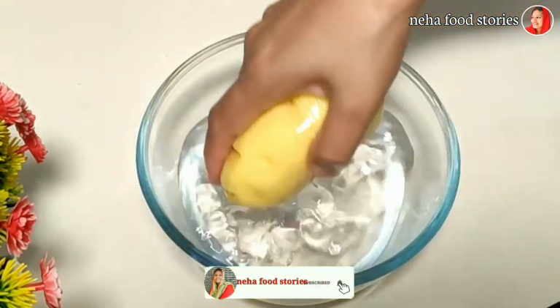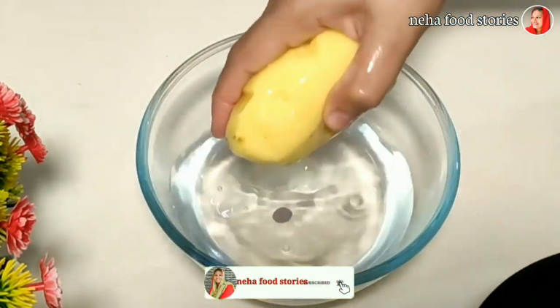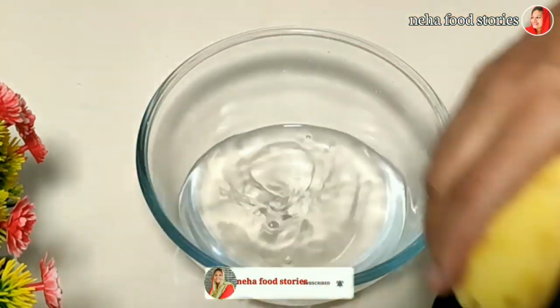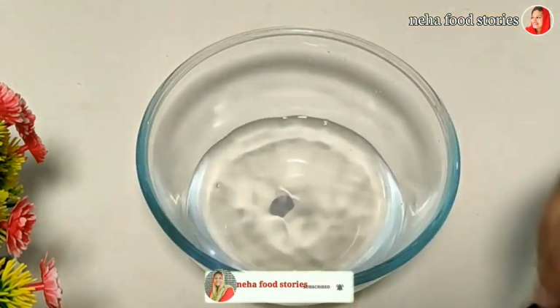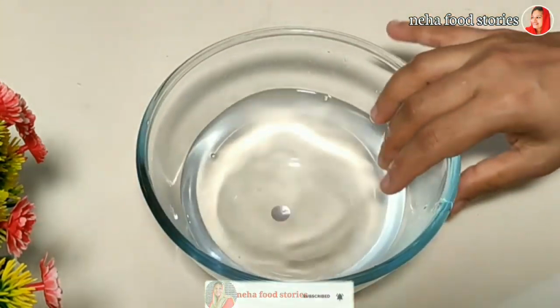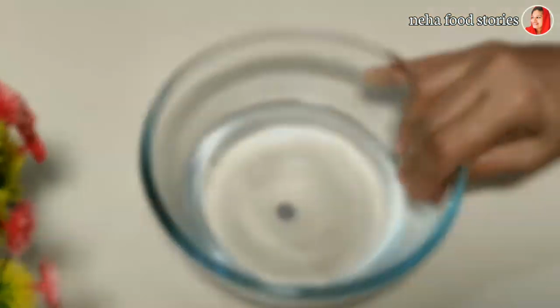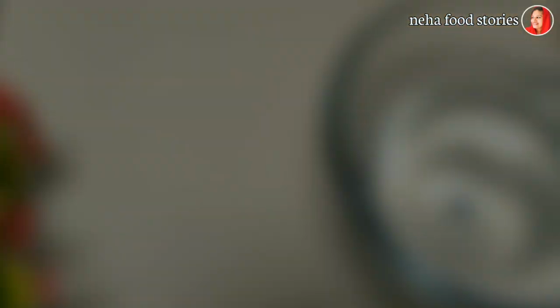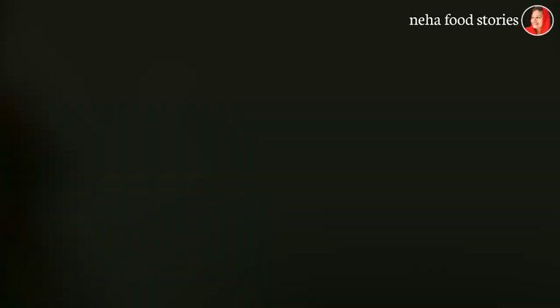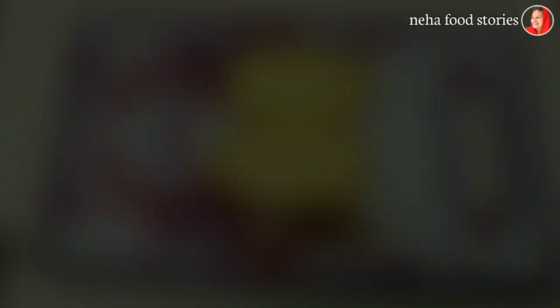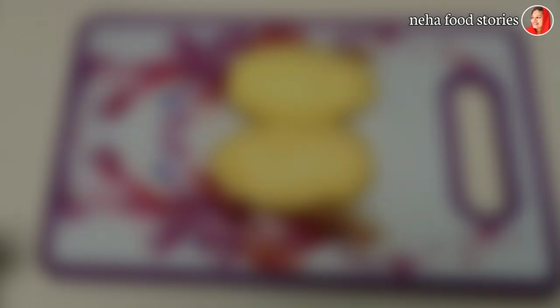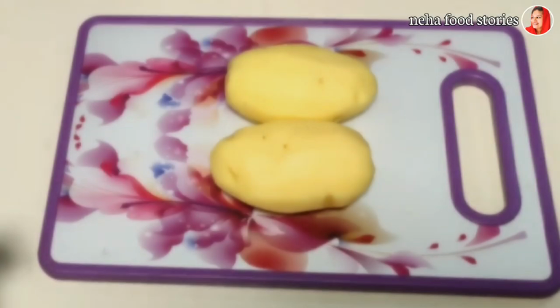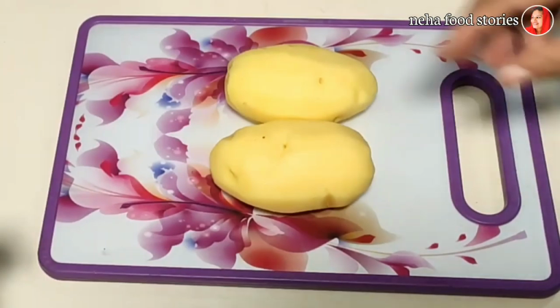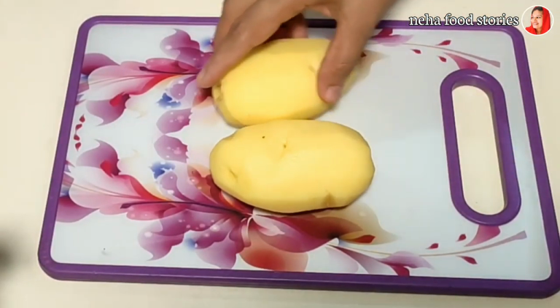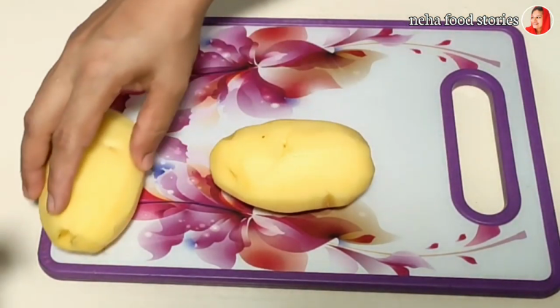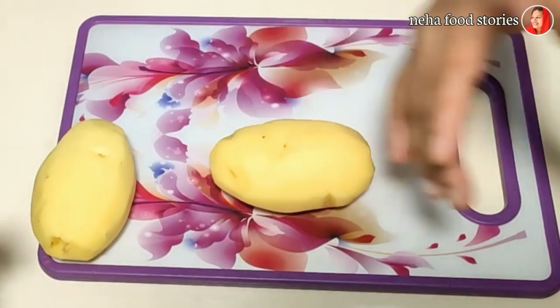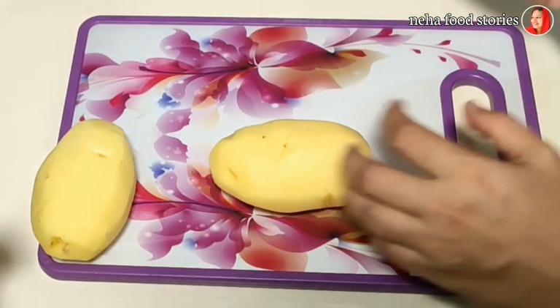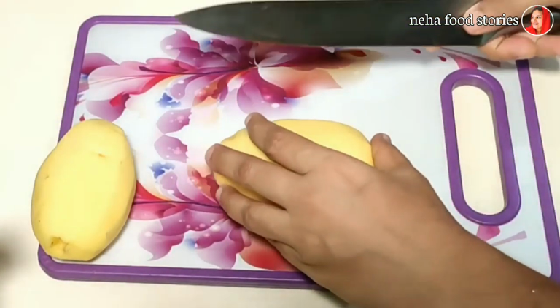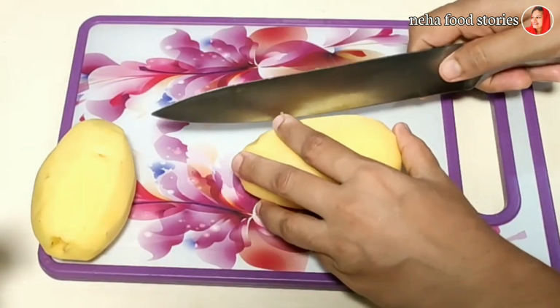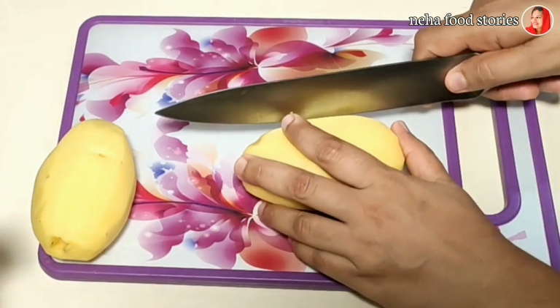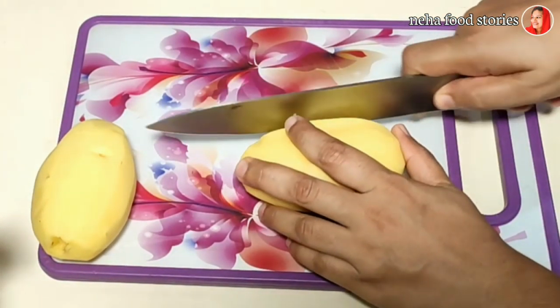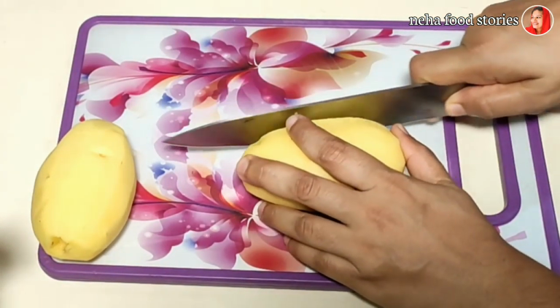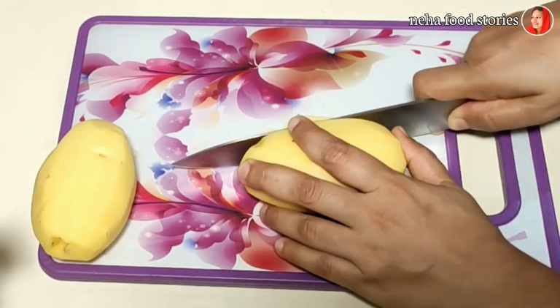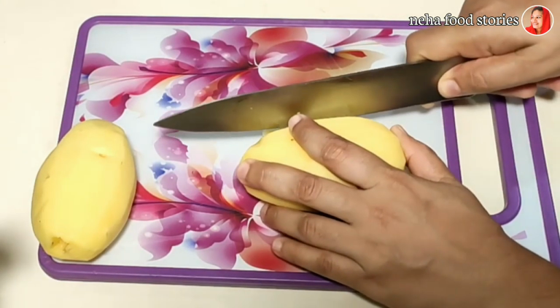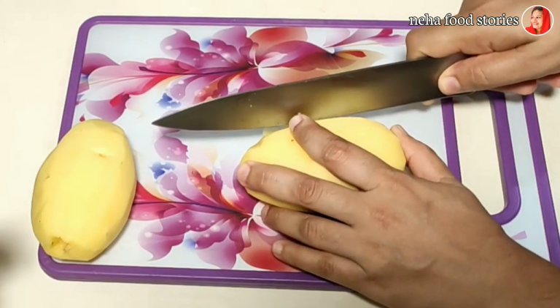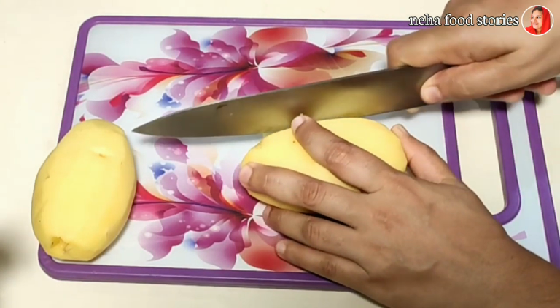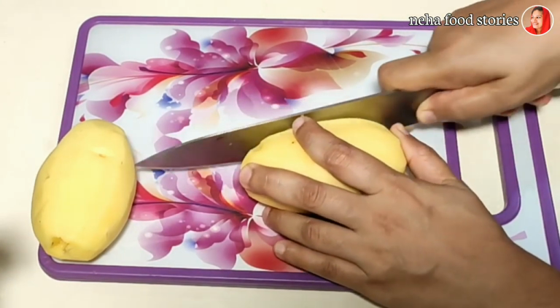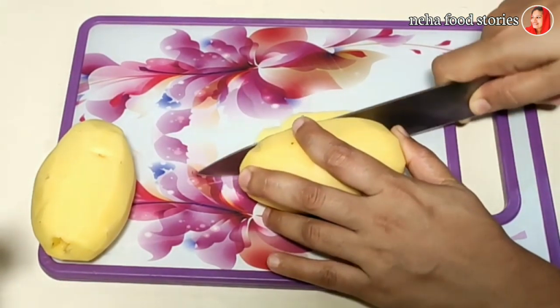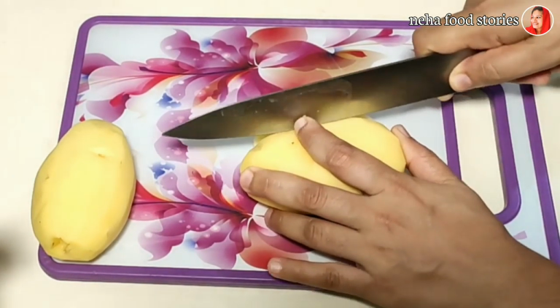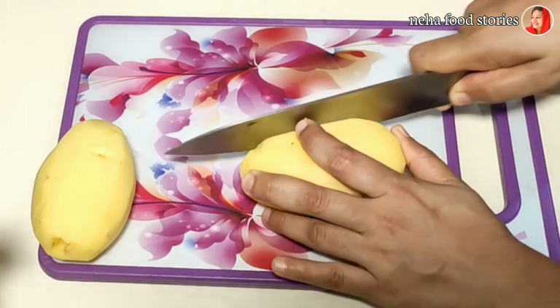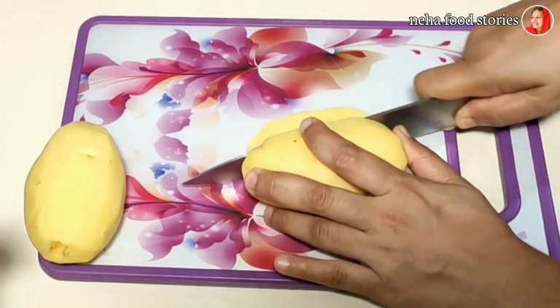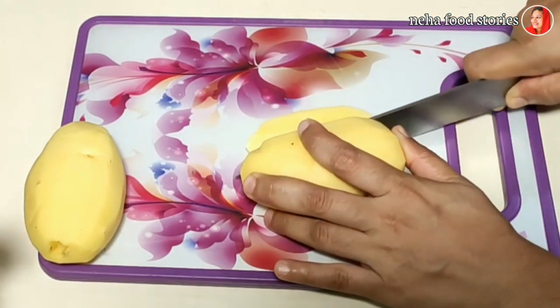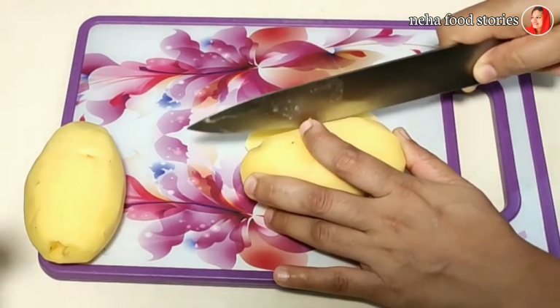Add a piece of dough and a little bit of a slice of the dough.